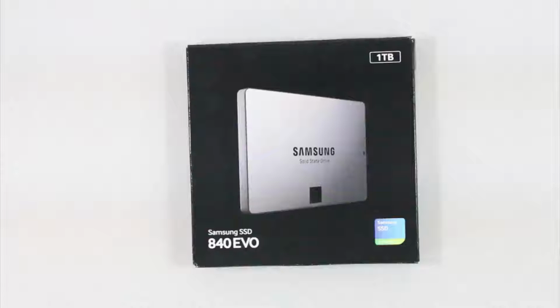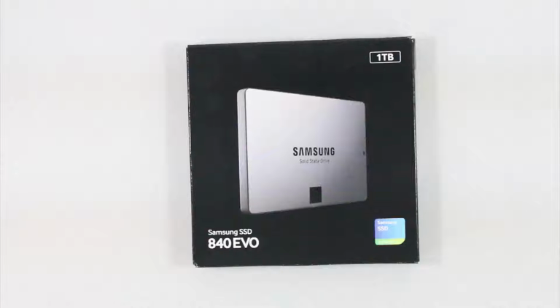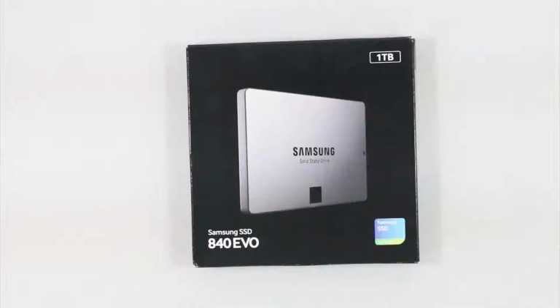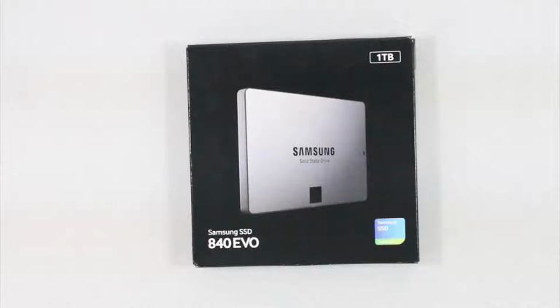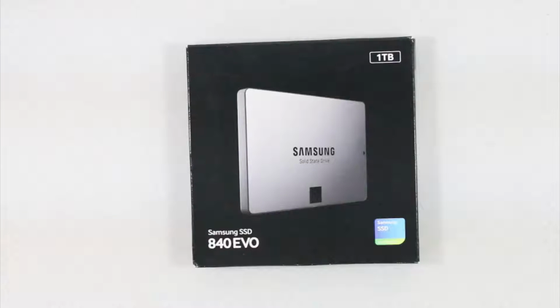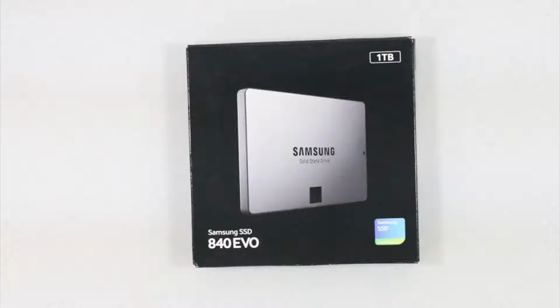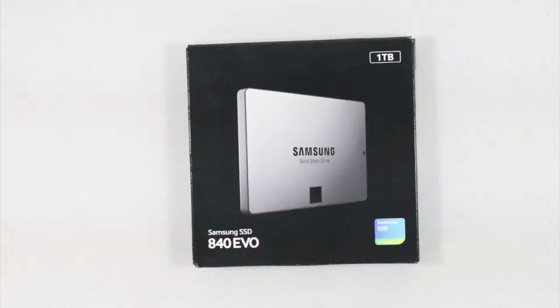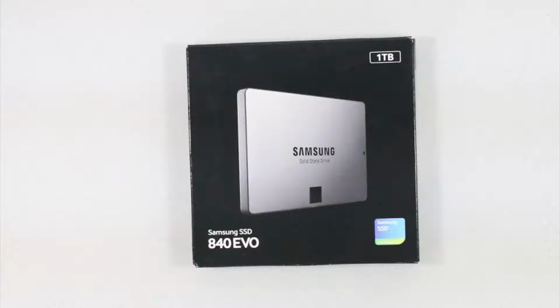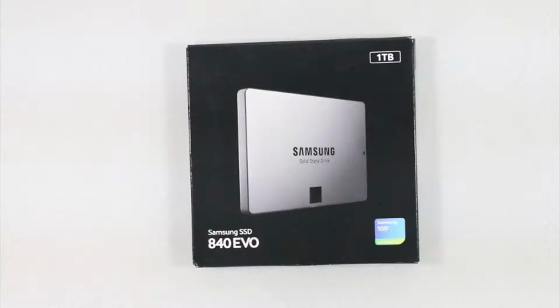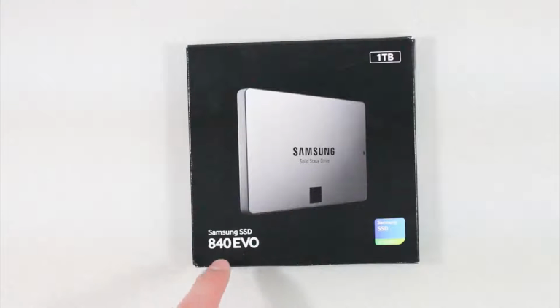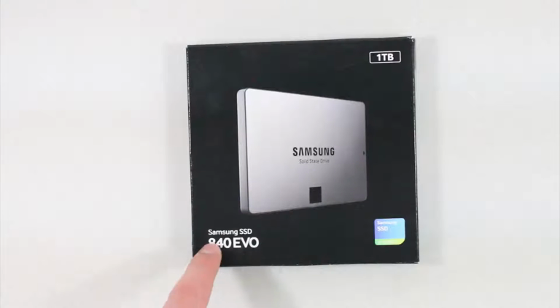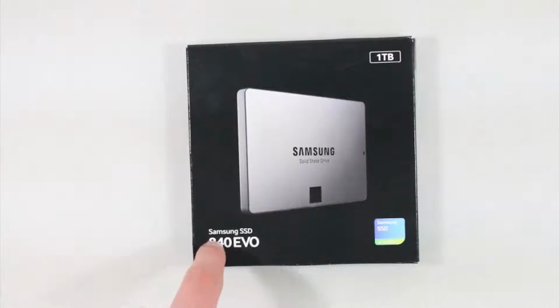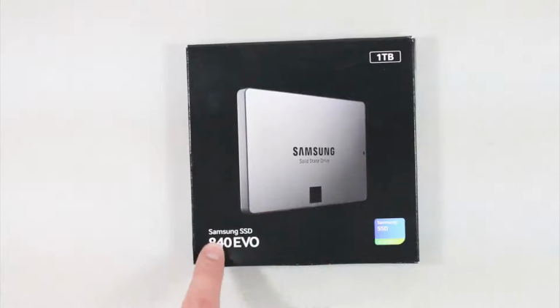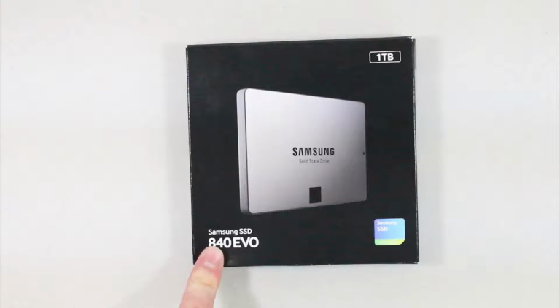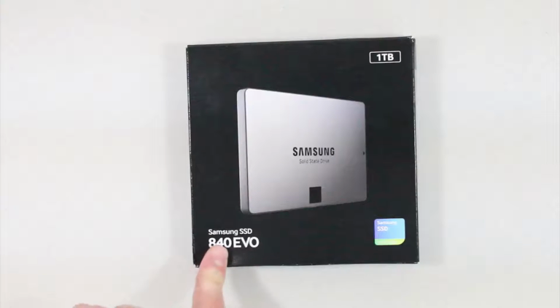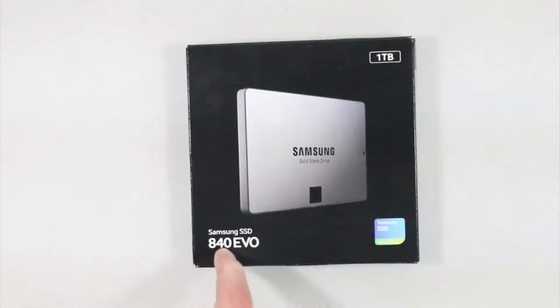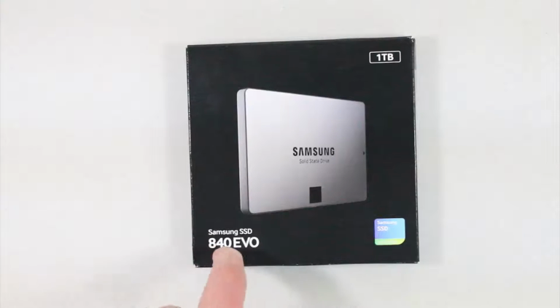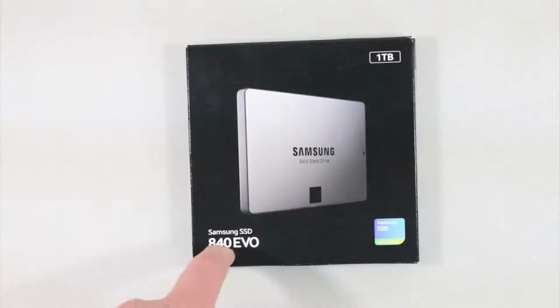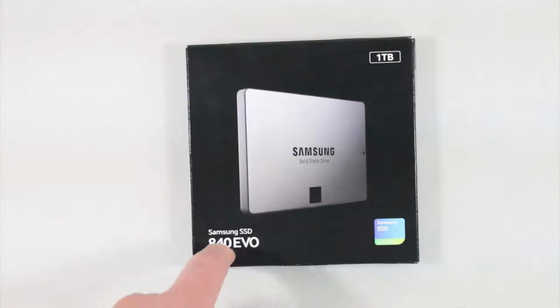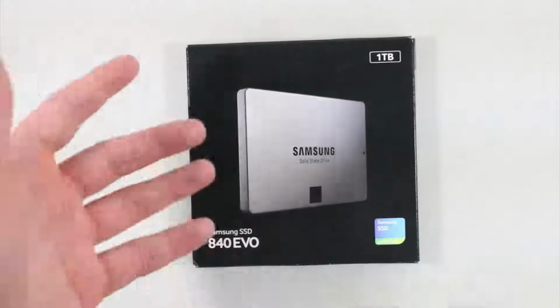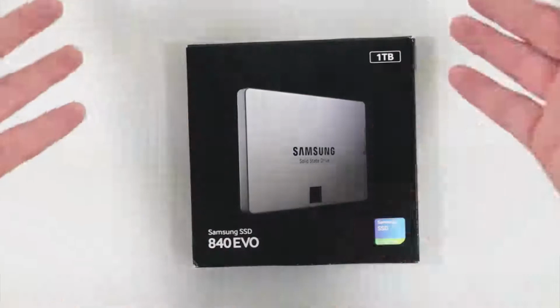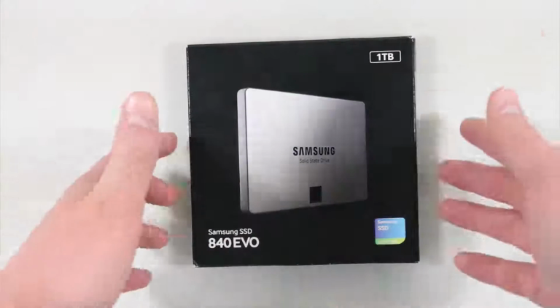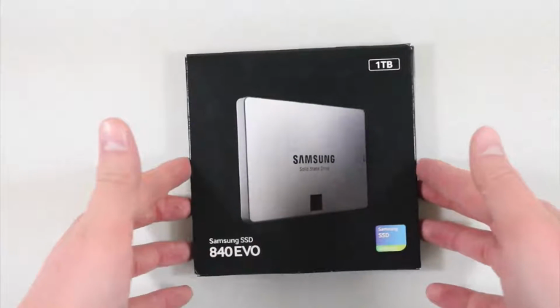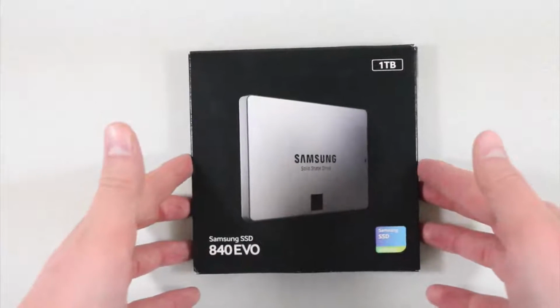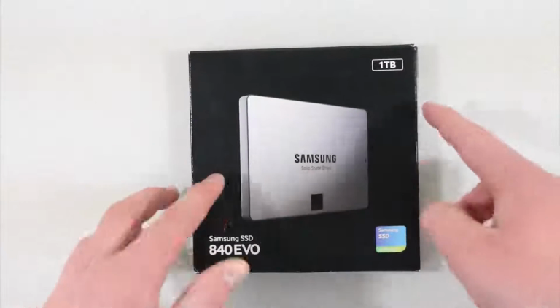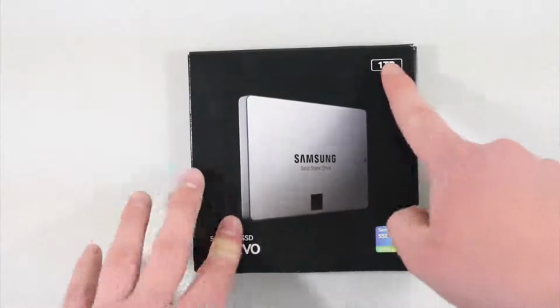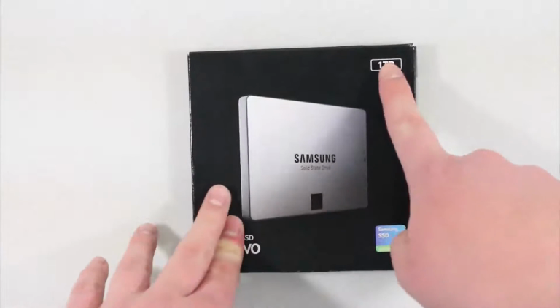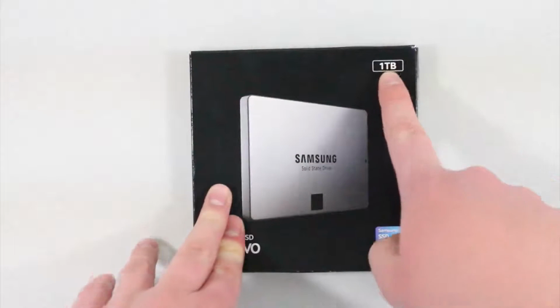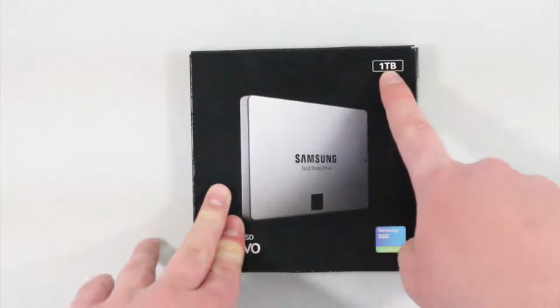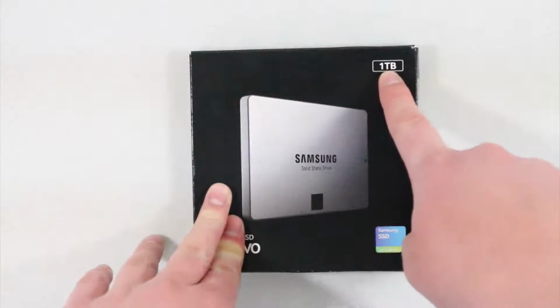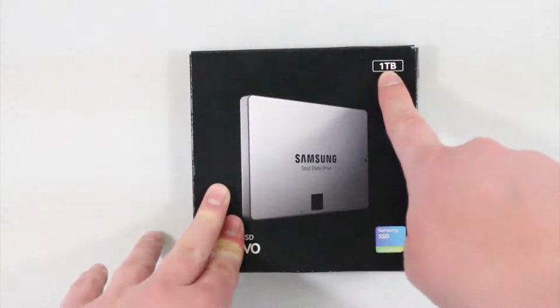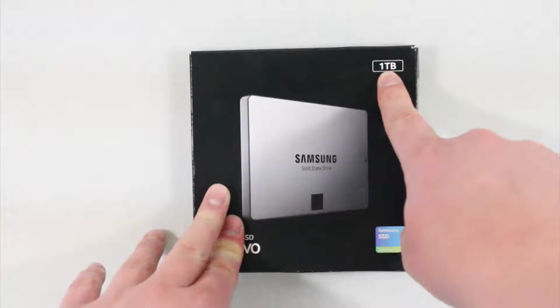What's up guys? Michael here and today I'm unboxing the Samsung 840 Evo. This is clearly an SSD as you can see, and I did get a 1TB version.